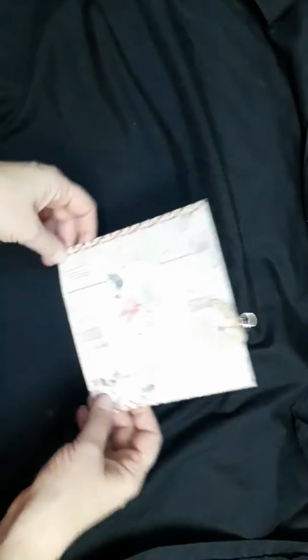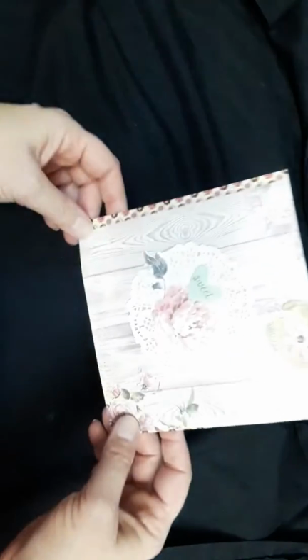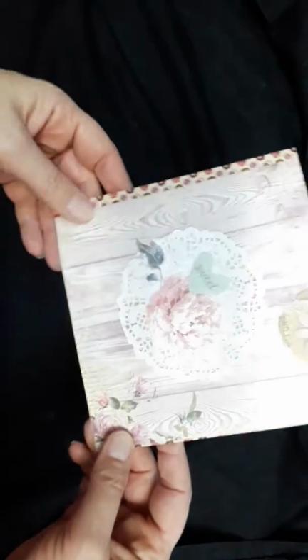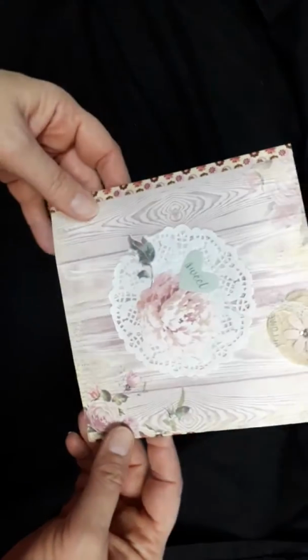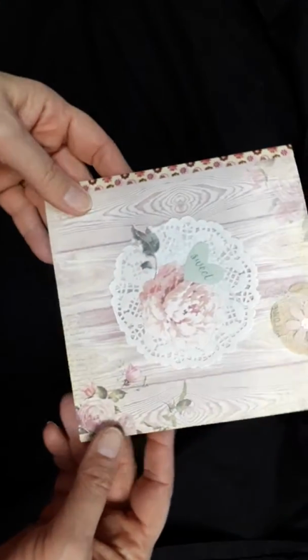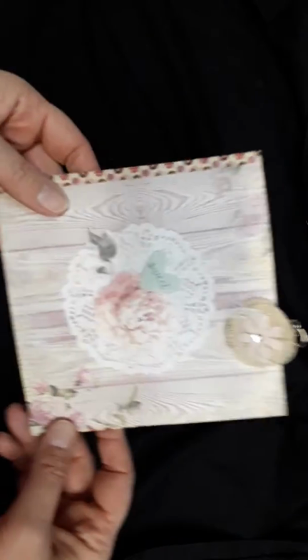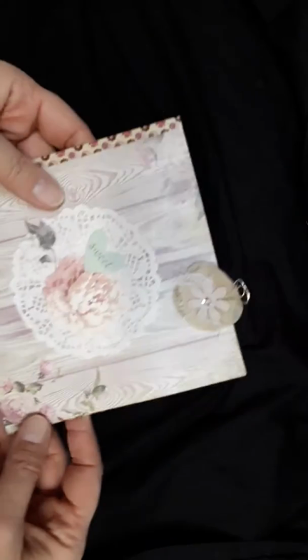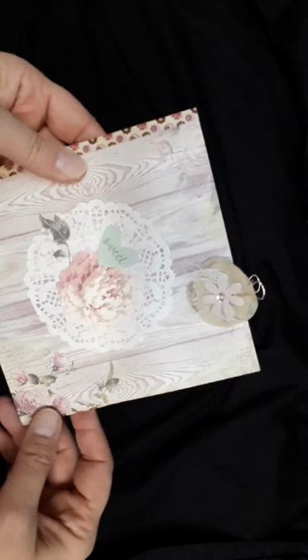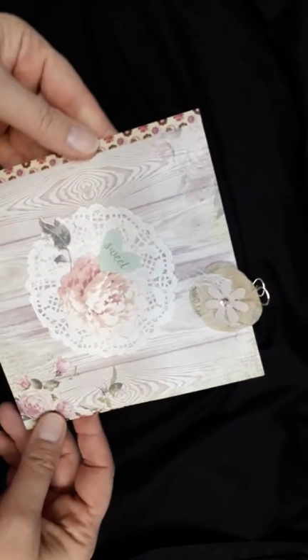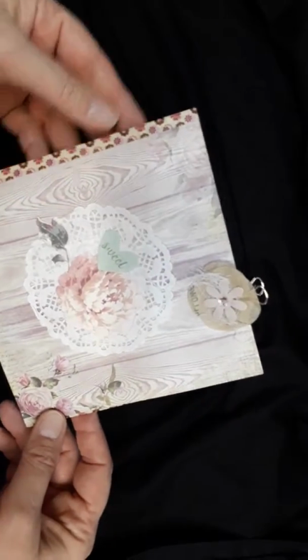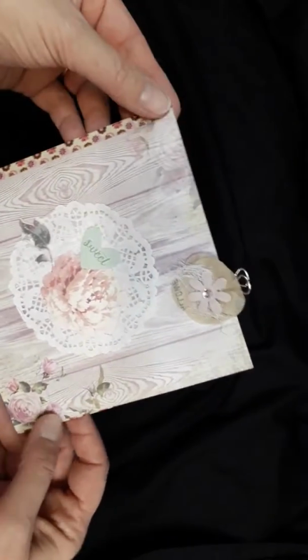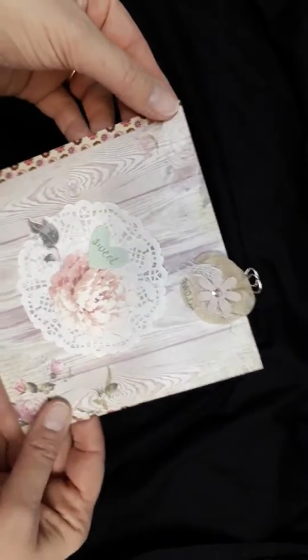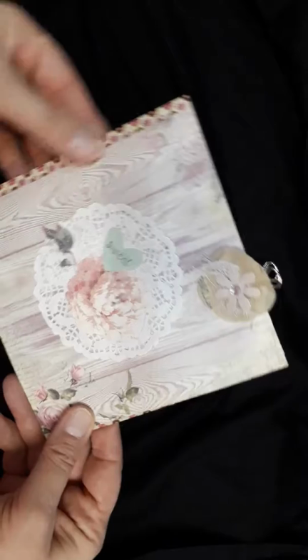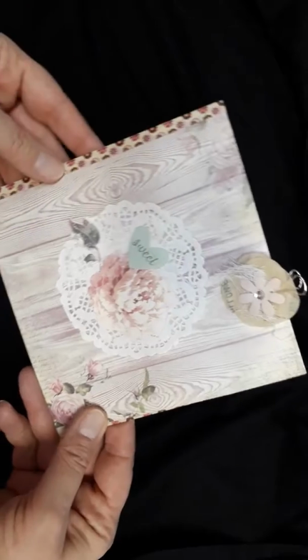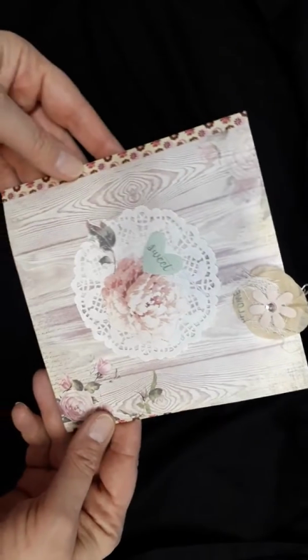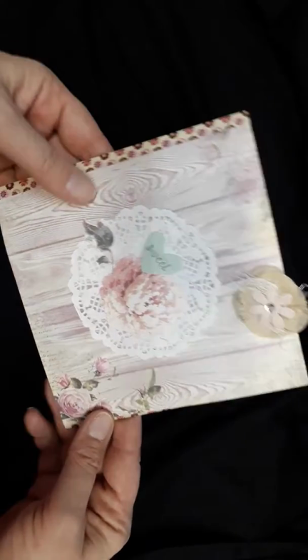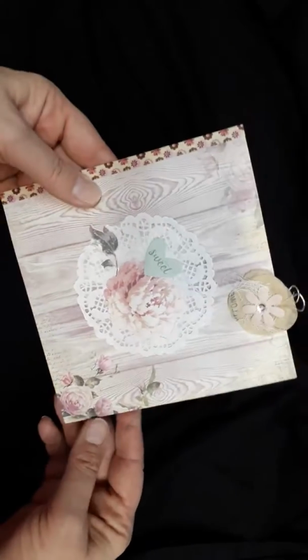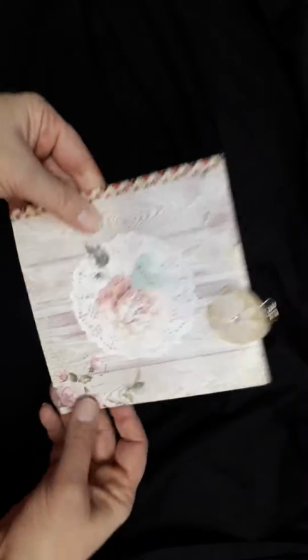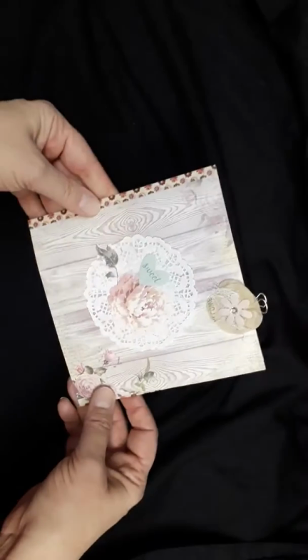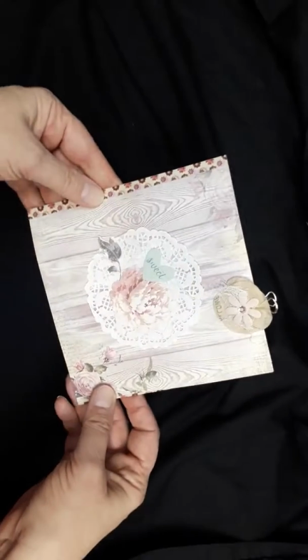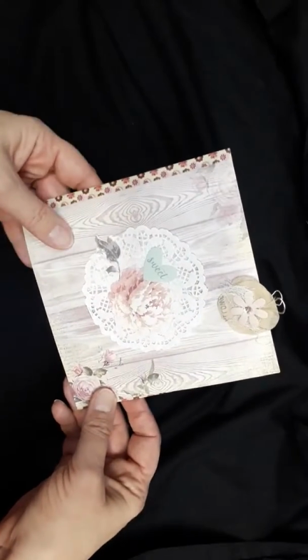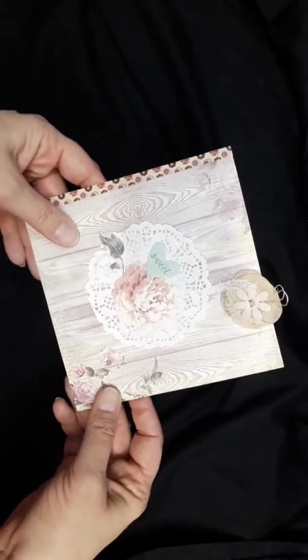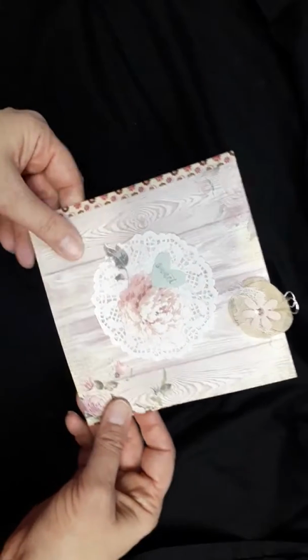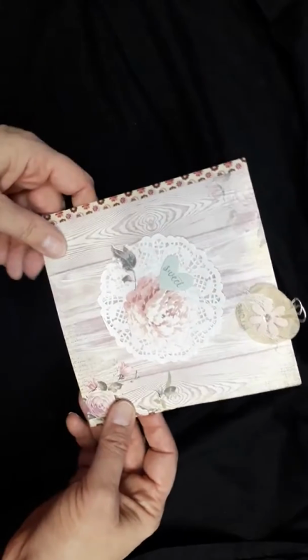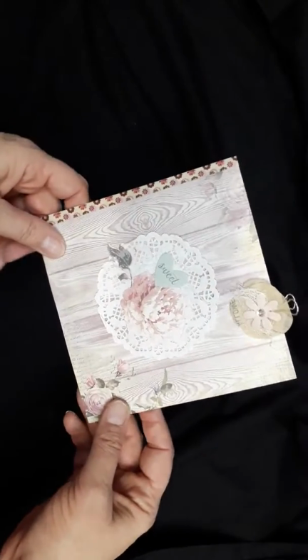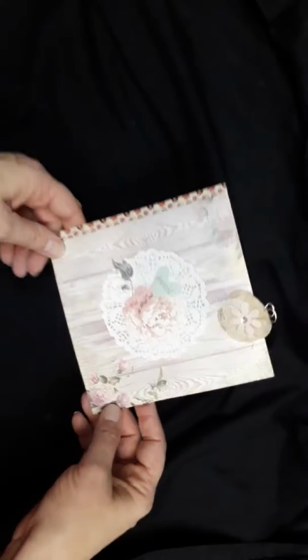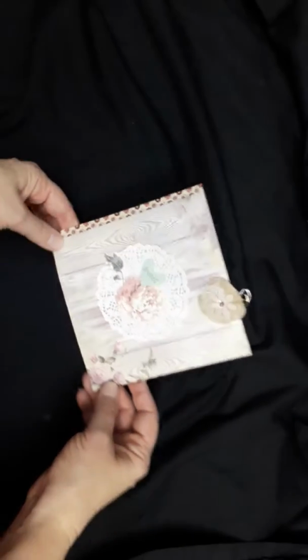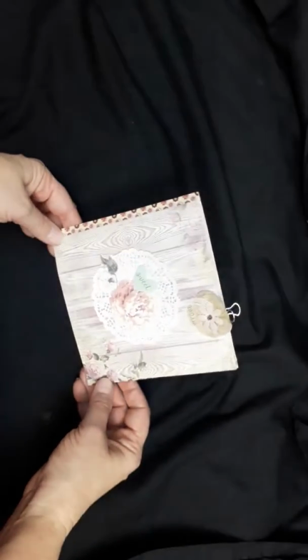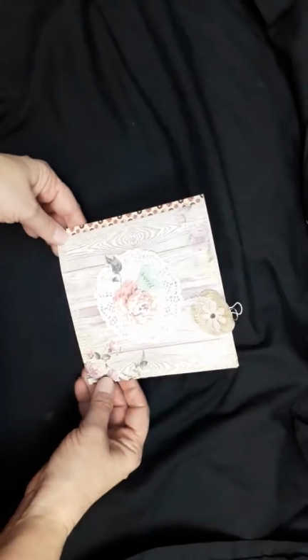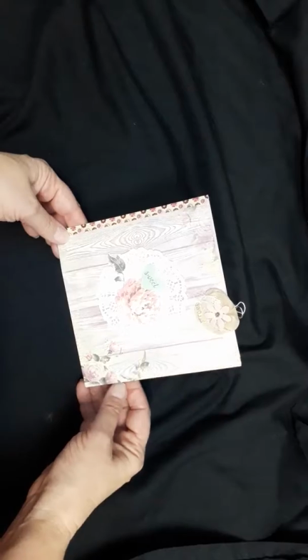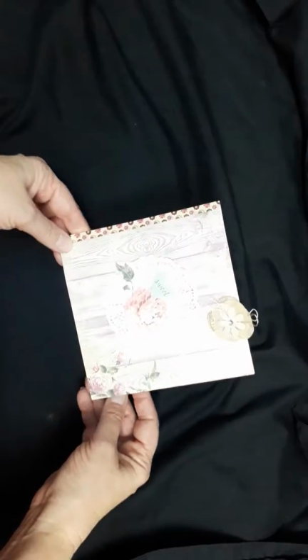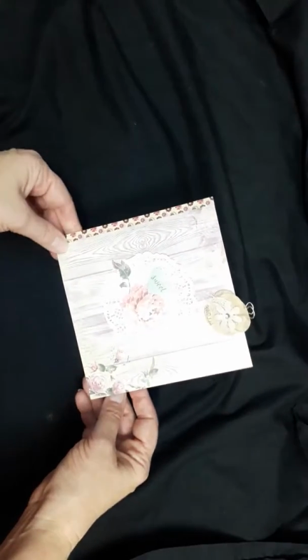Hello everyone. I just wanted to share the next two flip folders that I made. They're kind of similar but I just used different papers.